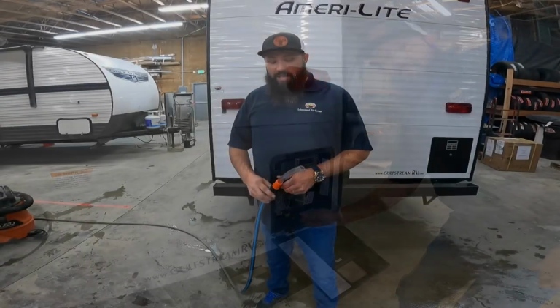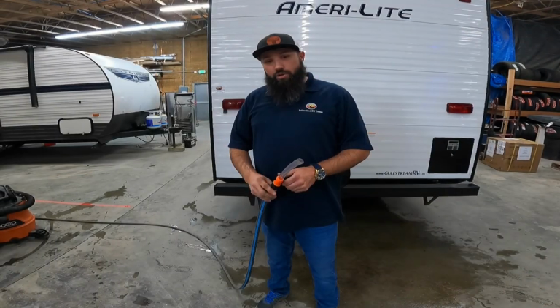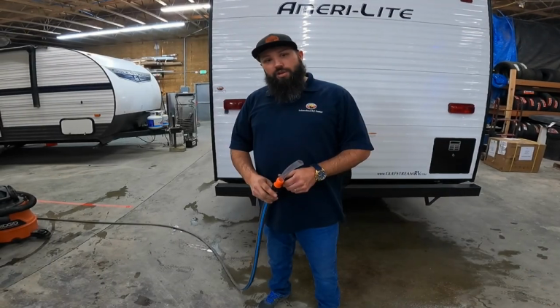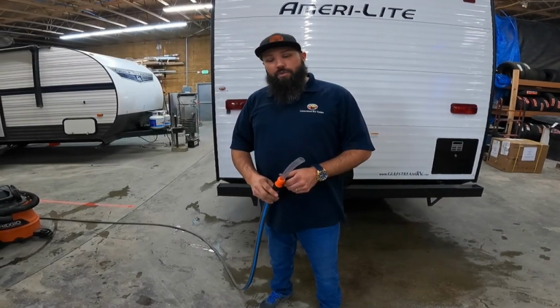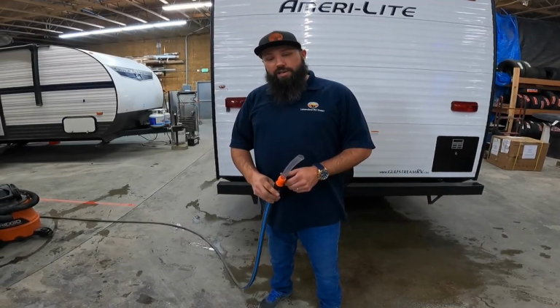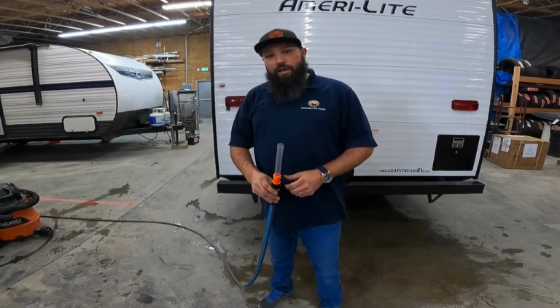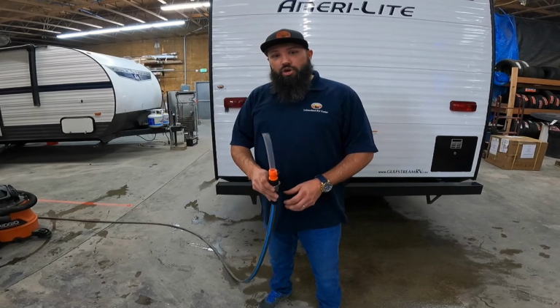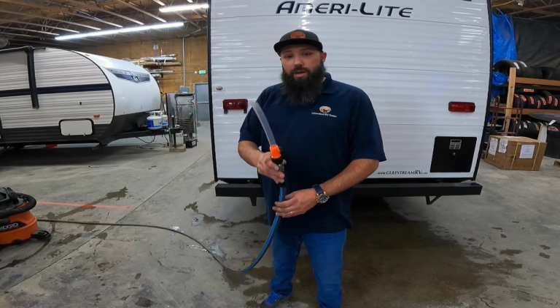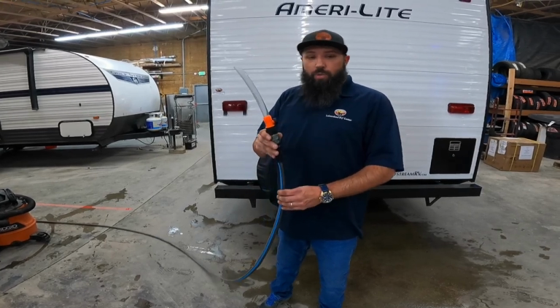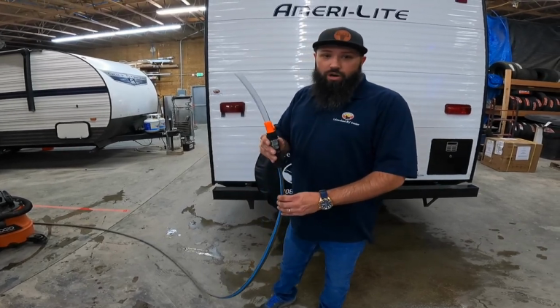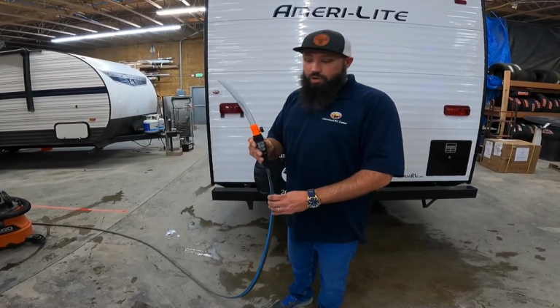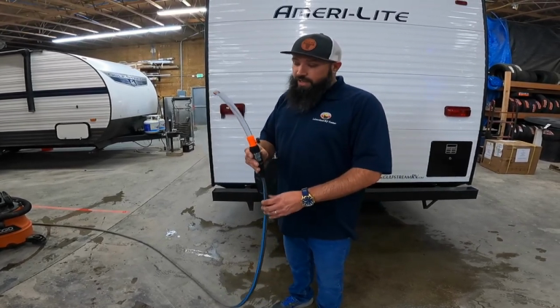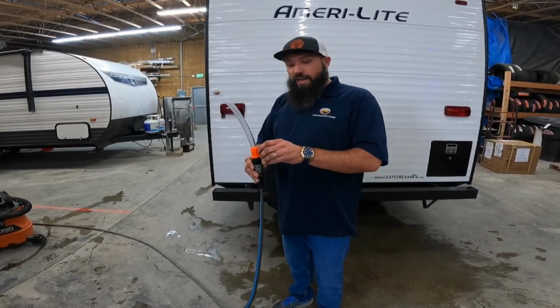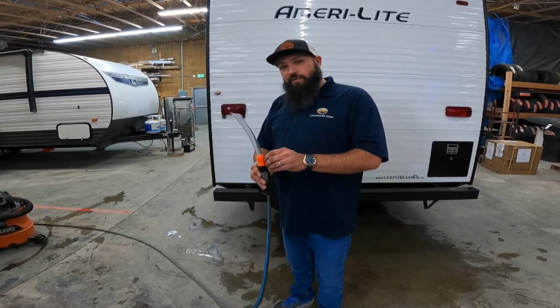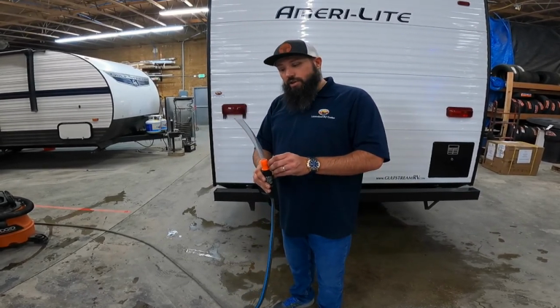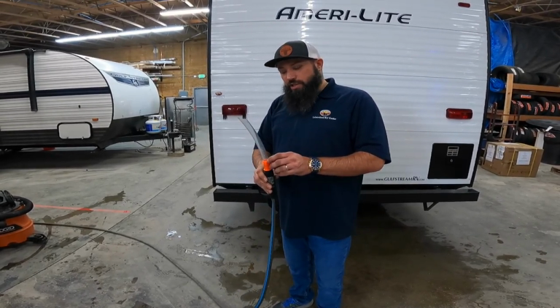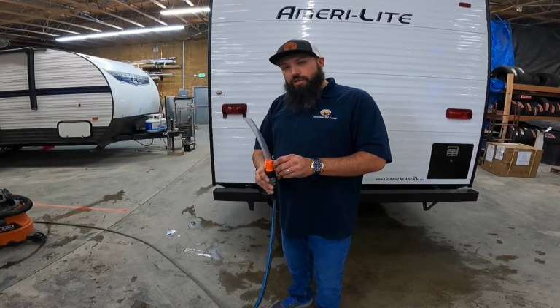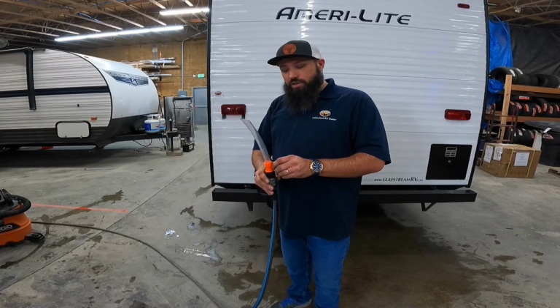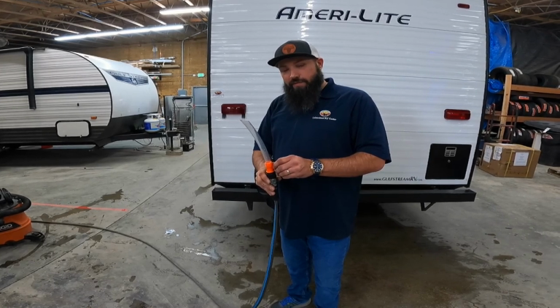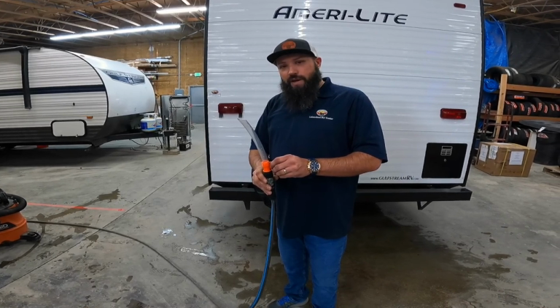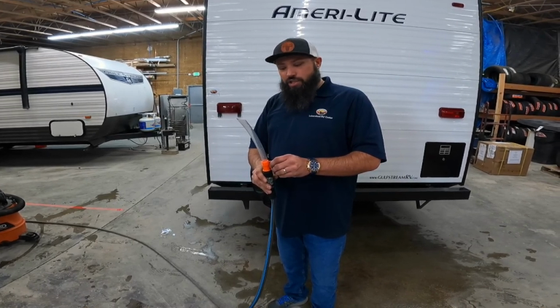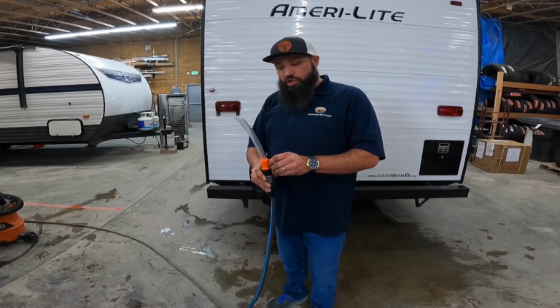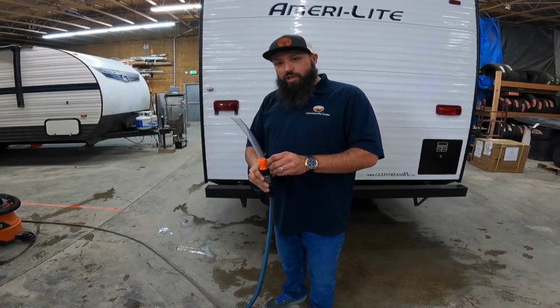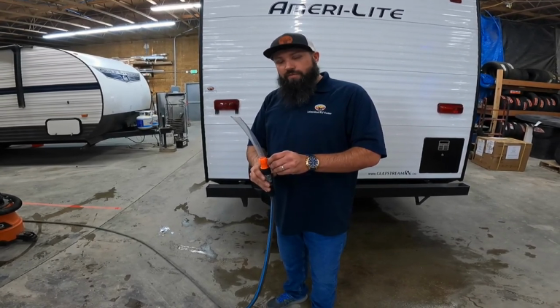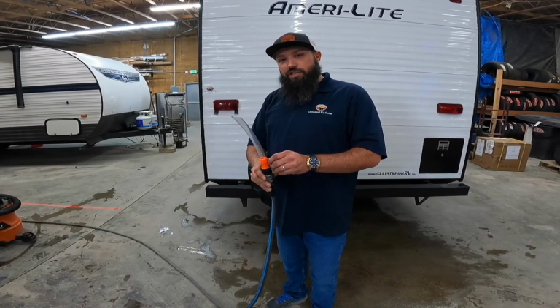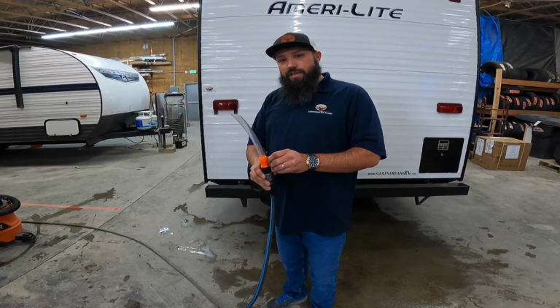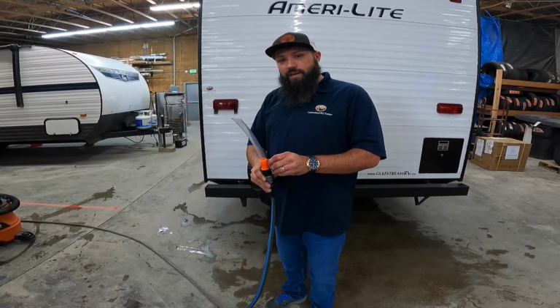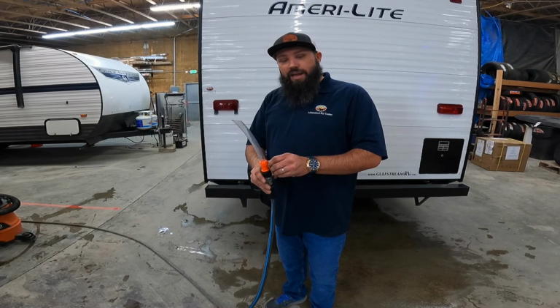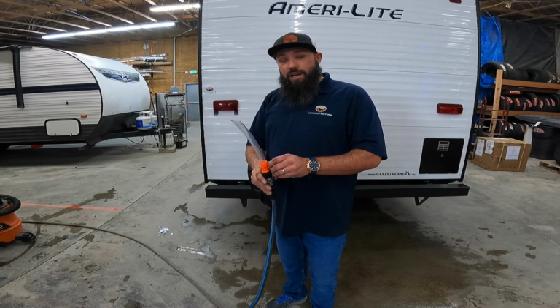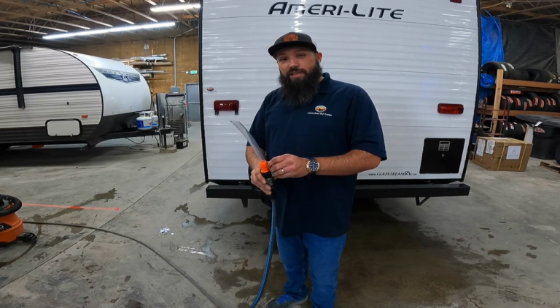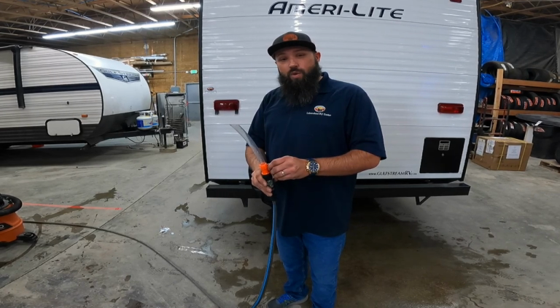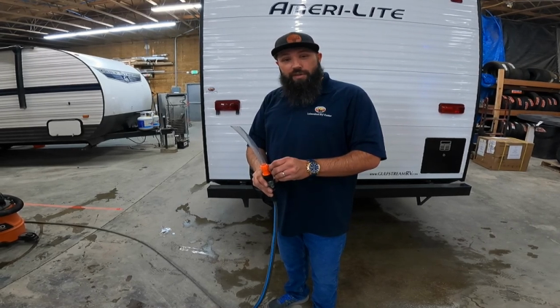Step number two is to fill up the water tank. Make sure you're using a potable water hose and a tank fill. The reason you always want to use a tank filling device is to ensure that there's proper ventilation of the tank and it does not expand the tank while you're filling.